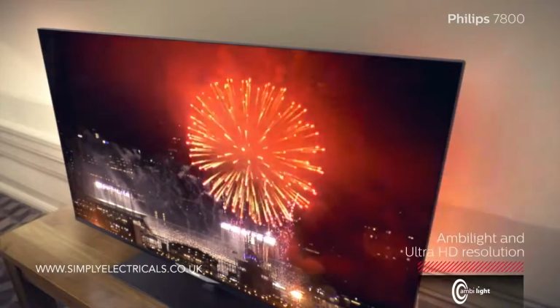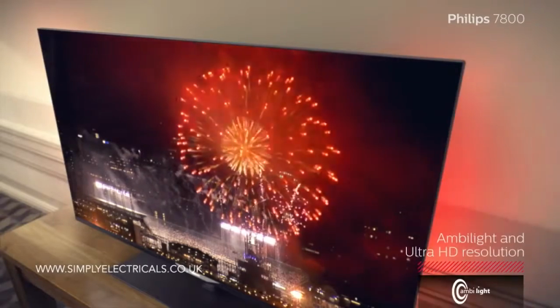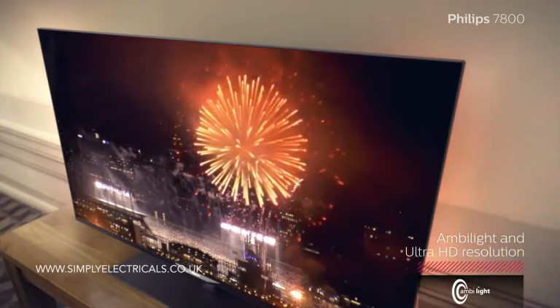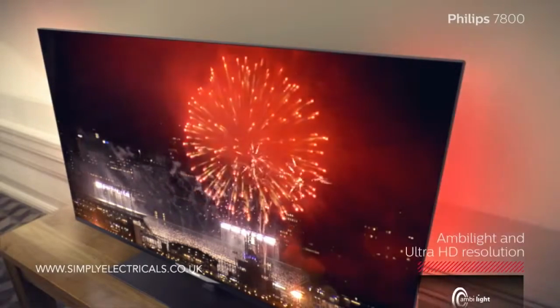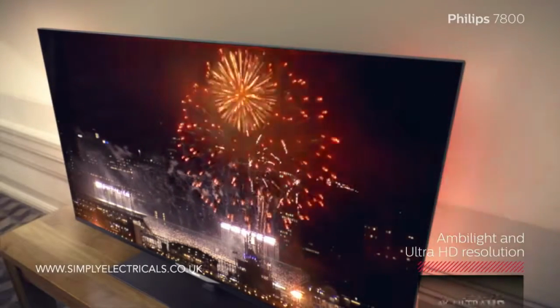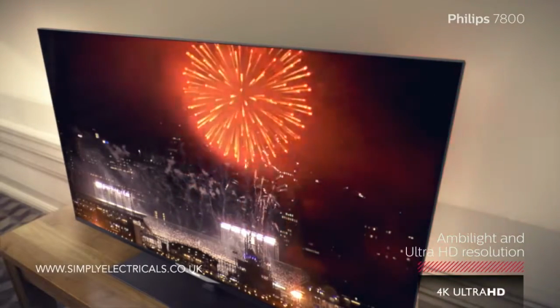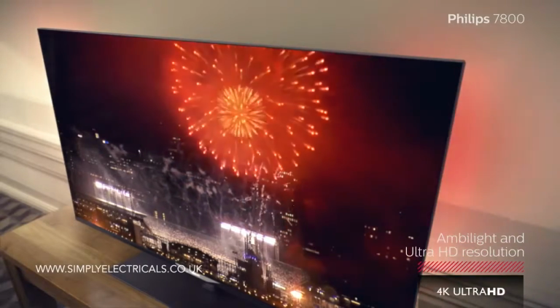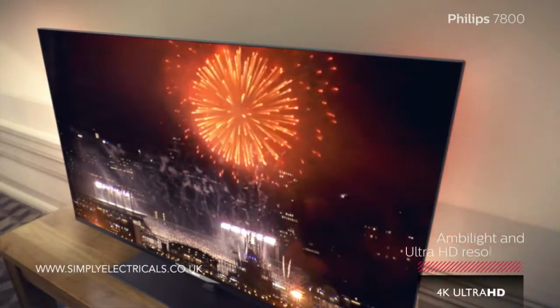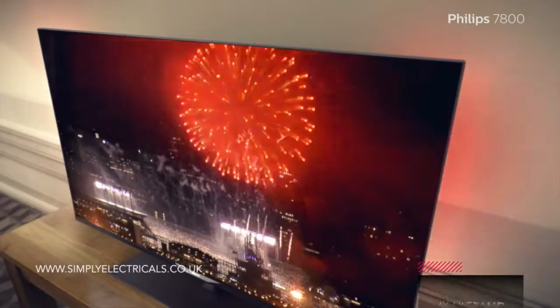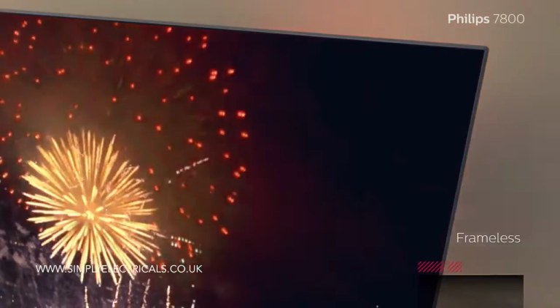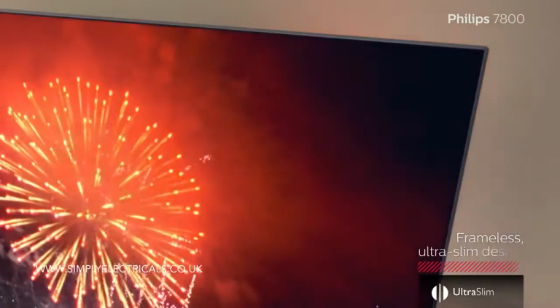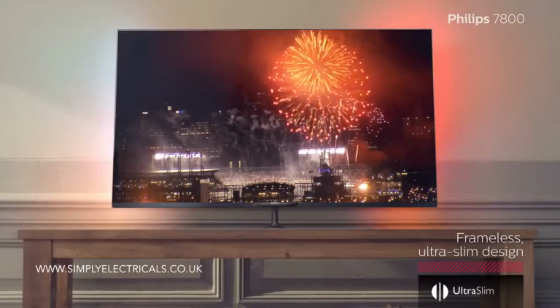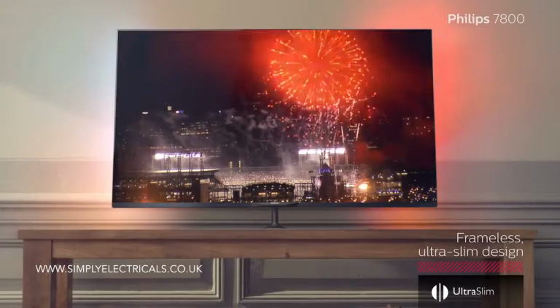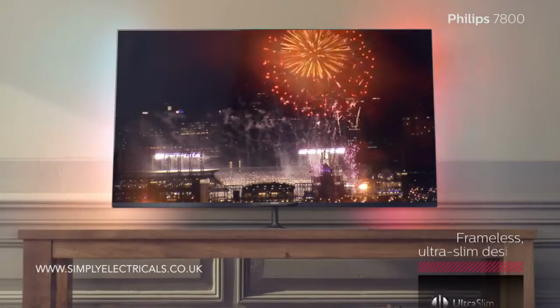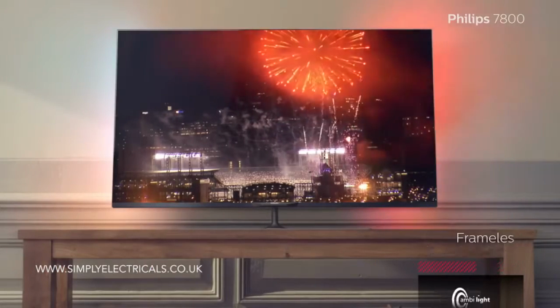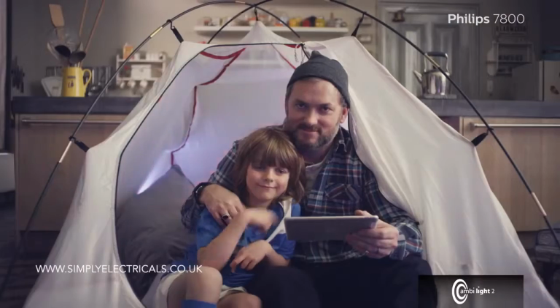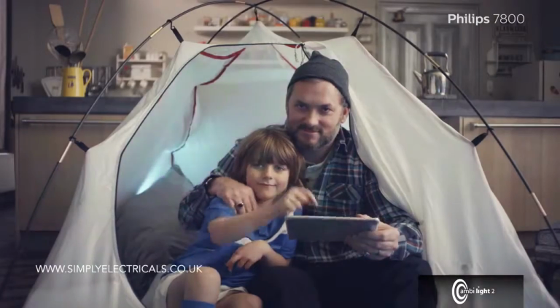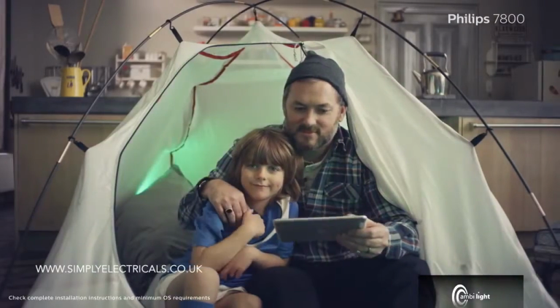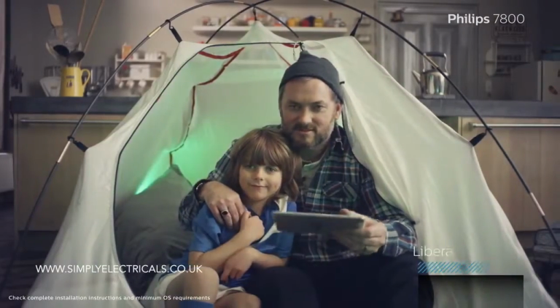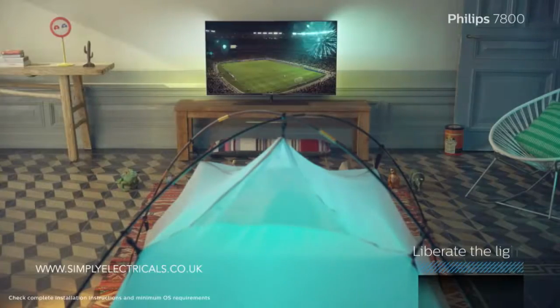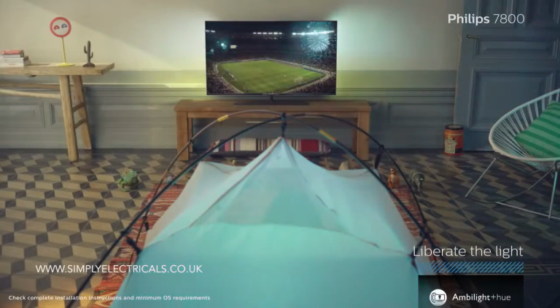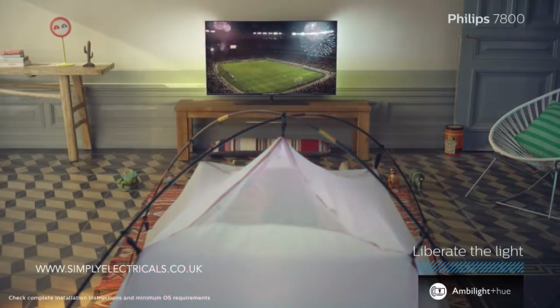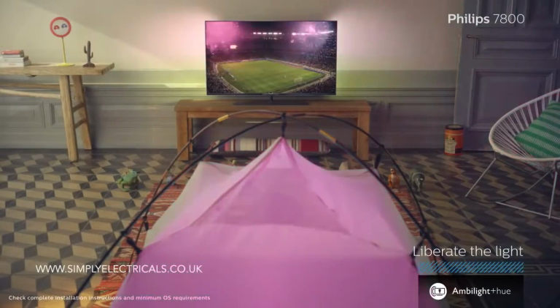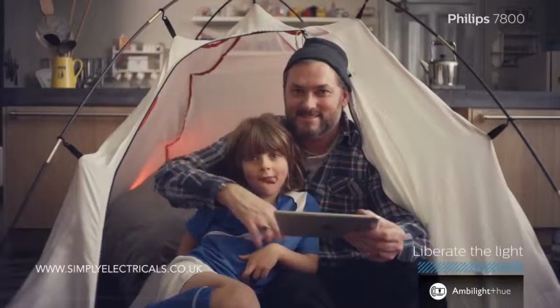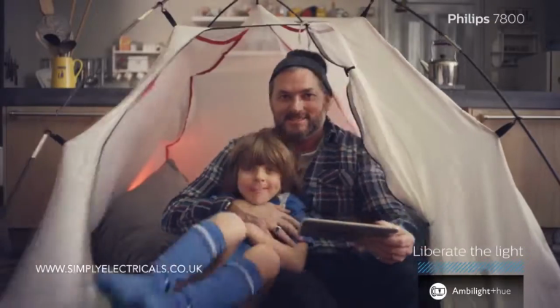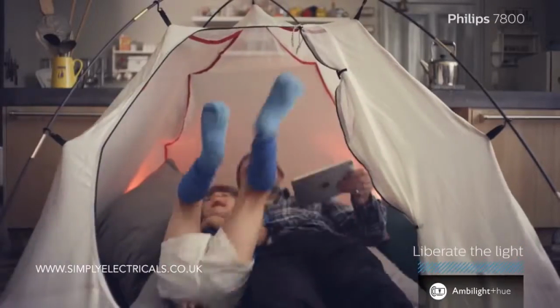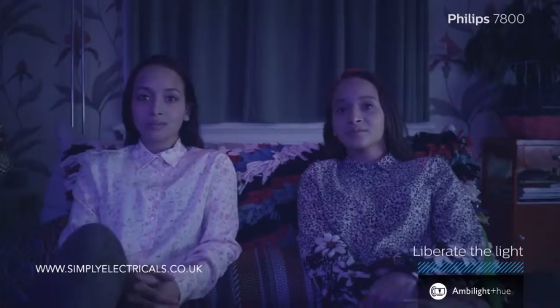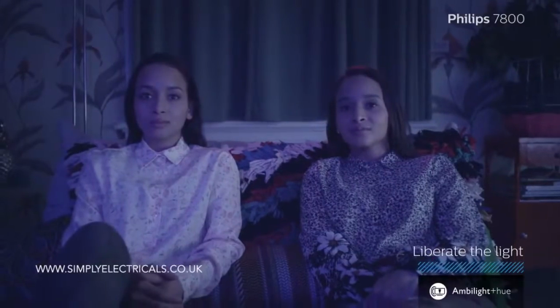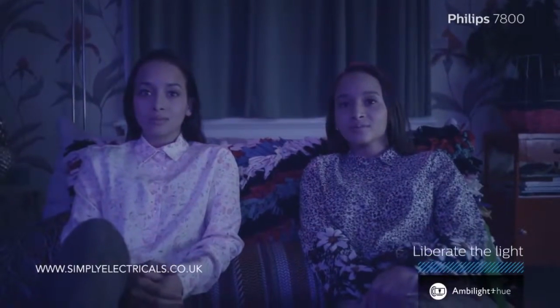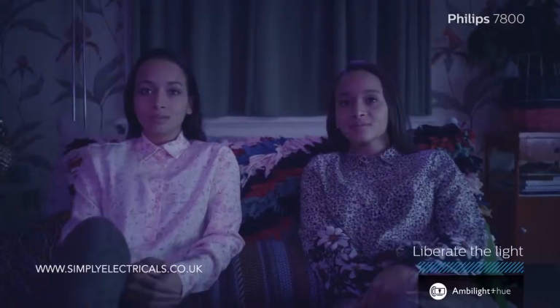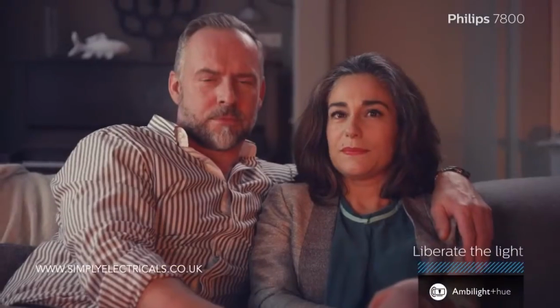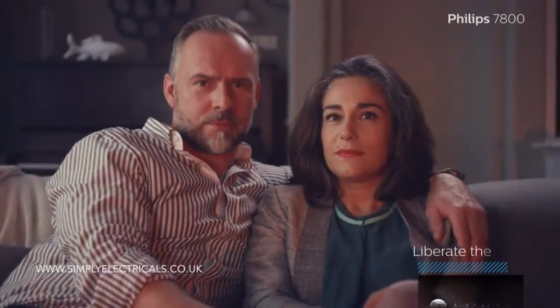Ambilight, Ultra HD resolution, and a borderless edge take watching TV beyond the ordinary. Jet loves the Ambilight, especially together with Hue lights, as do Sarah and Claire, and of course the Sheldons.